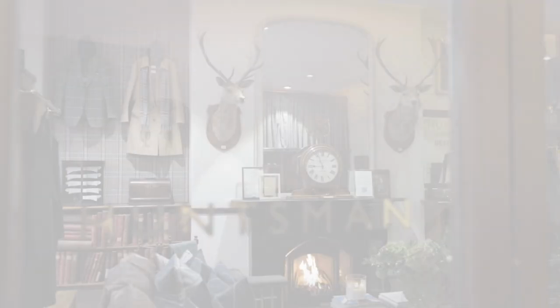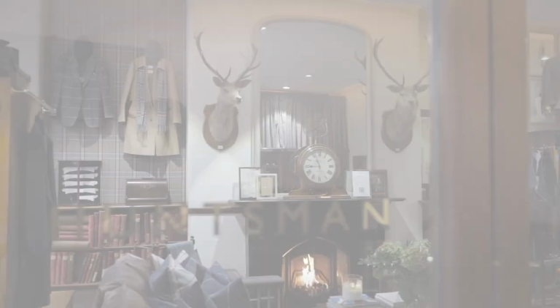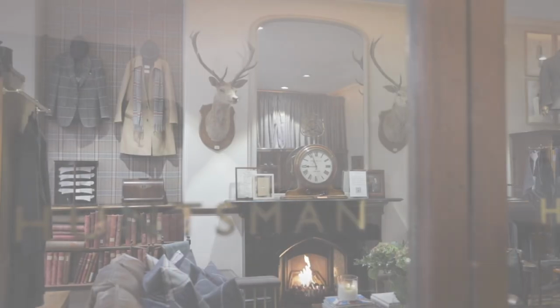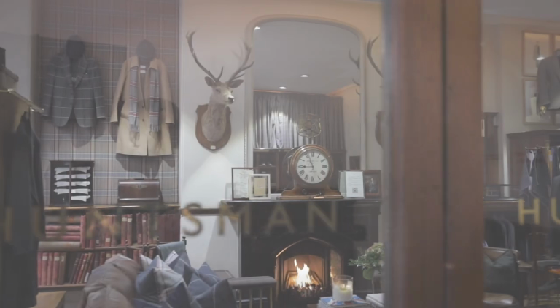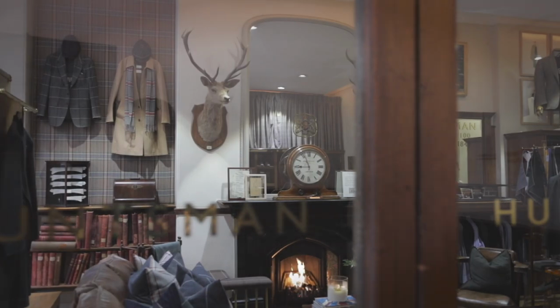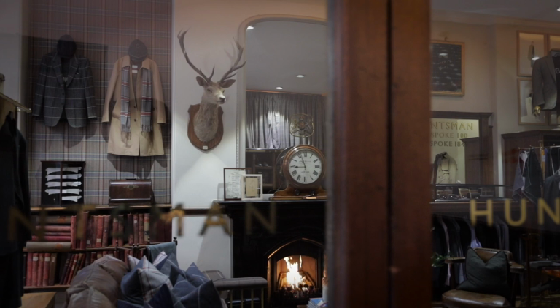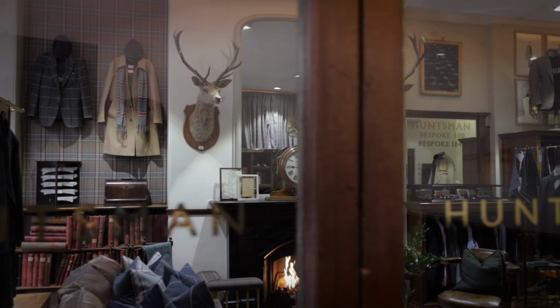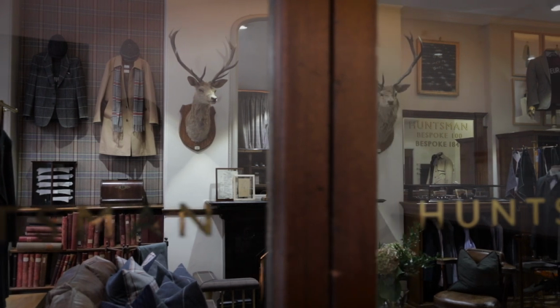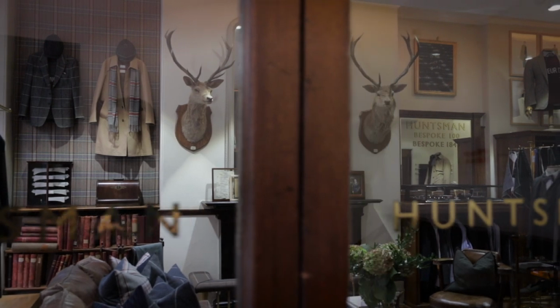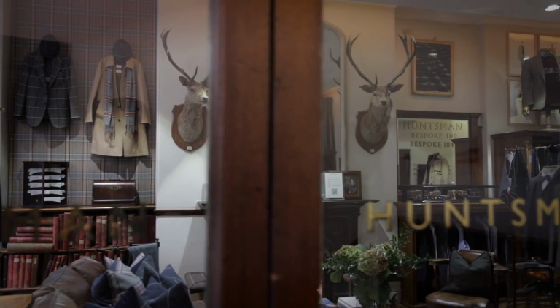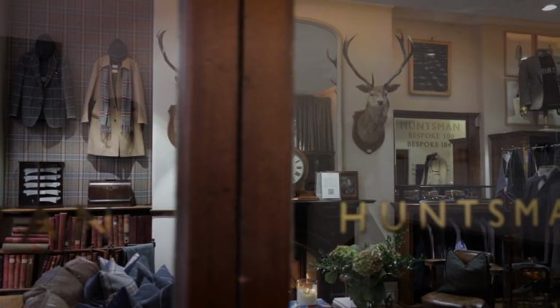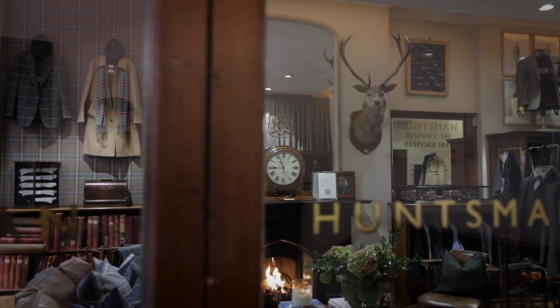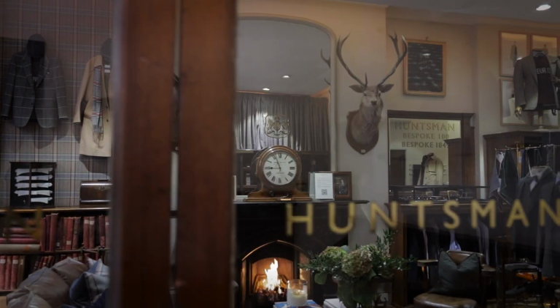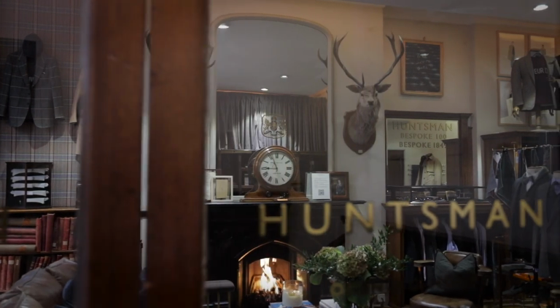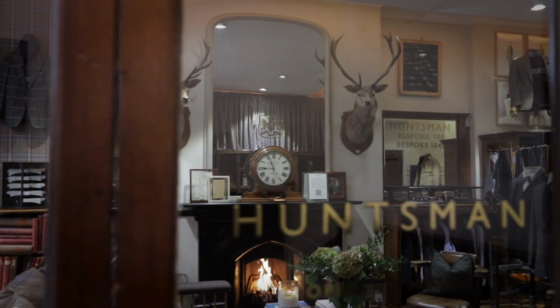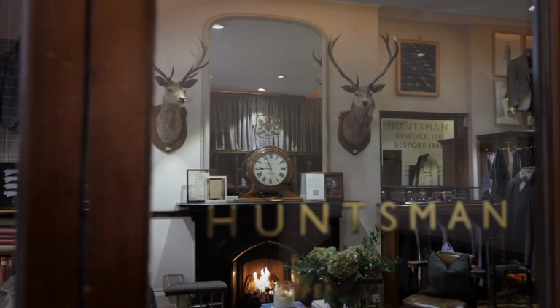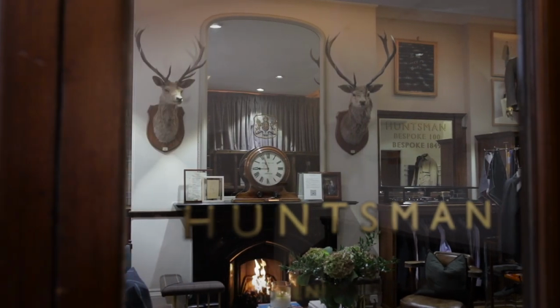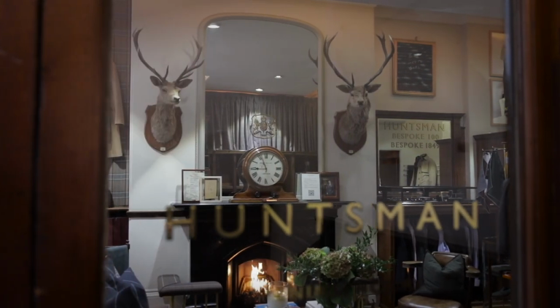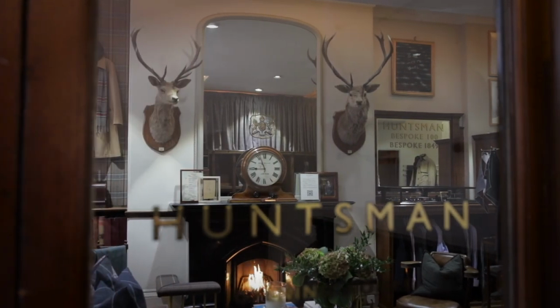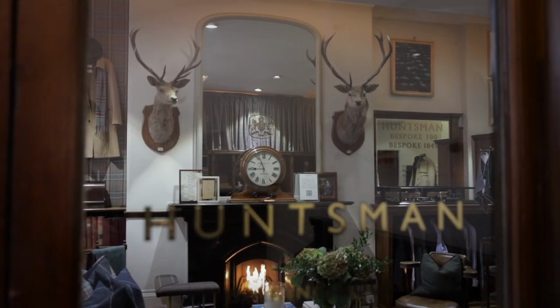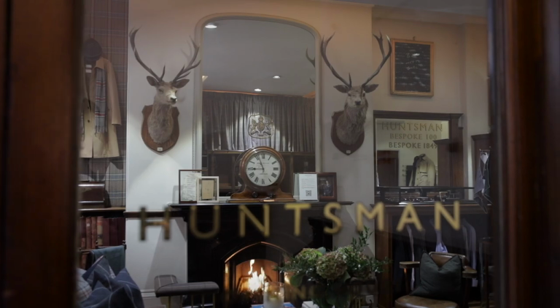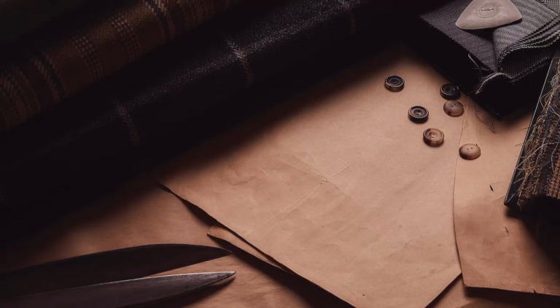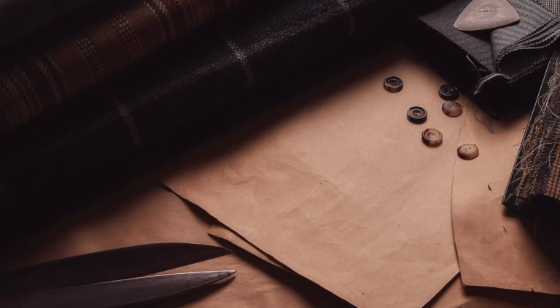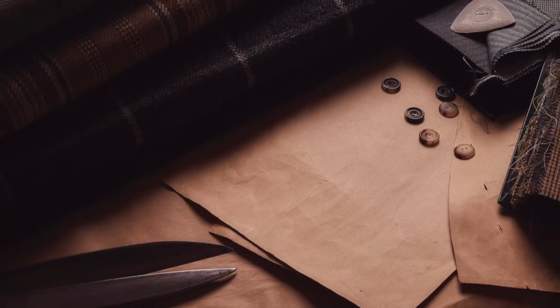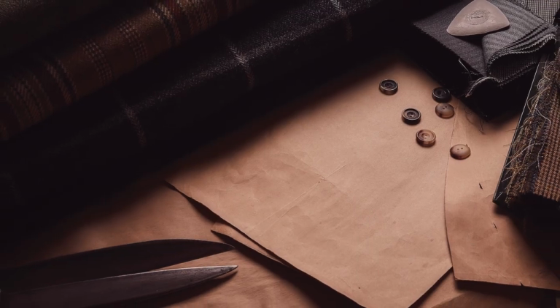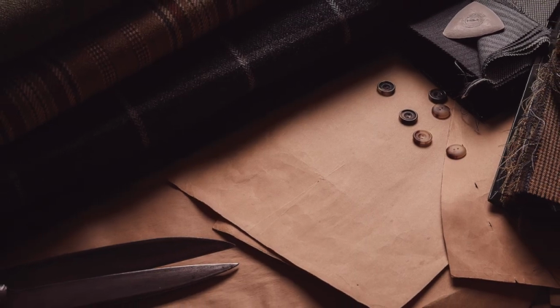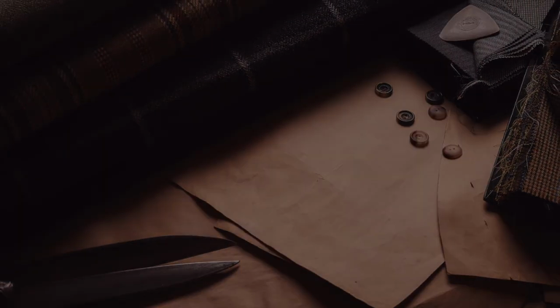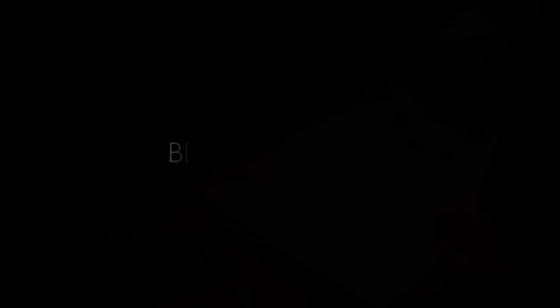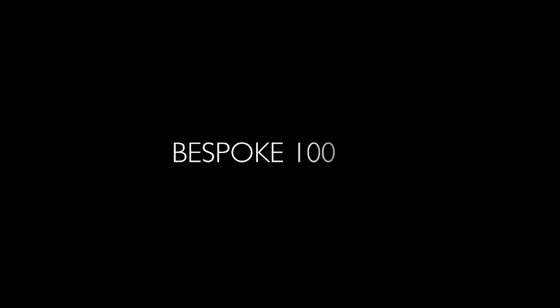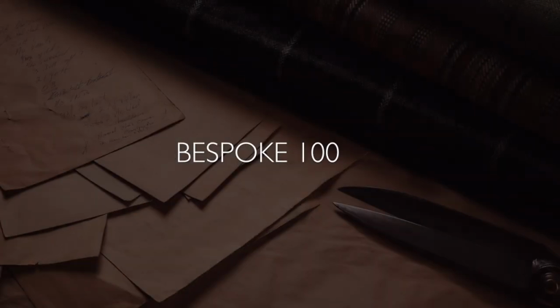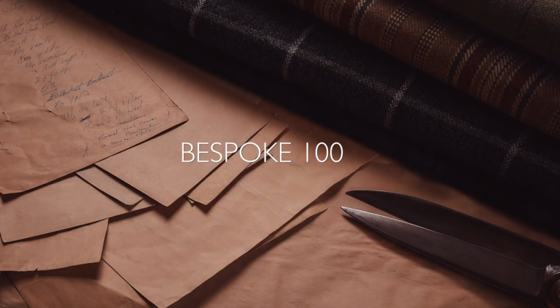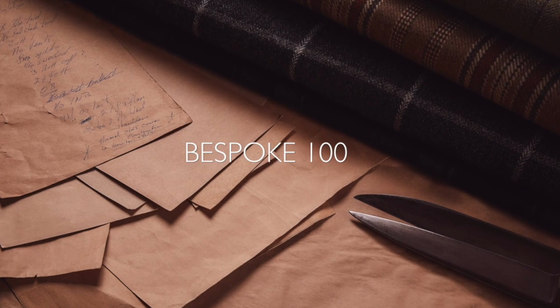Contemporary since 1849, Huntsman is a house which welcomes innovation. To celebrate 100 years of residency at 11 Savile Row, Huntsman has created an exciting new bespoke offering: Bespoke 100.